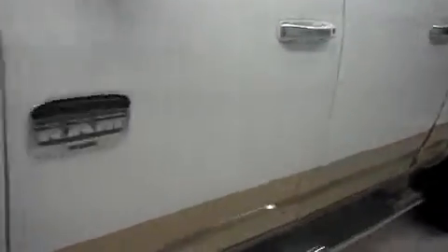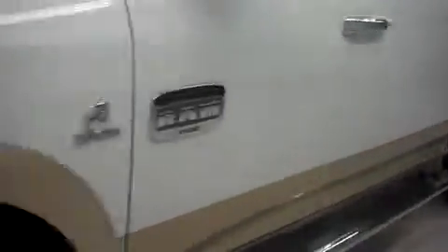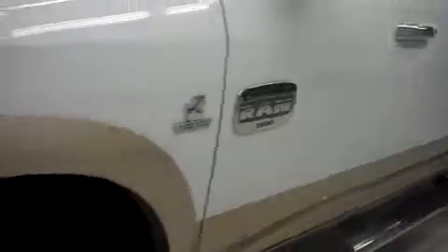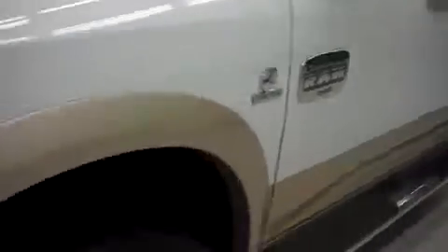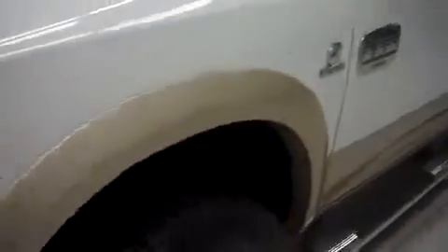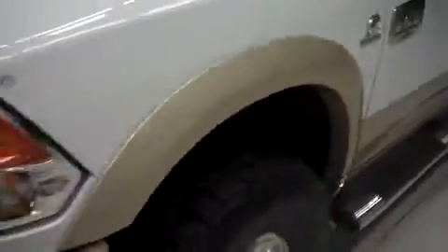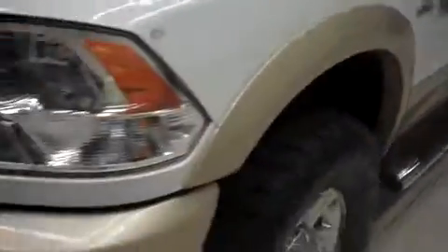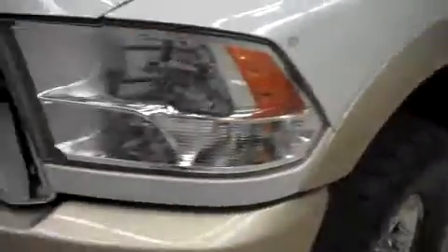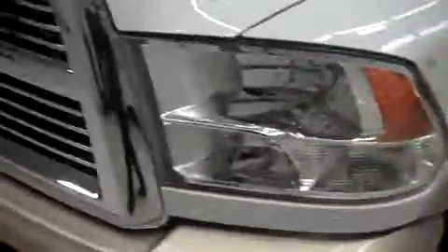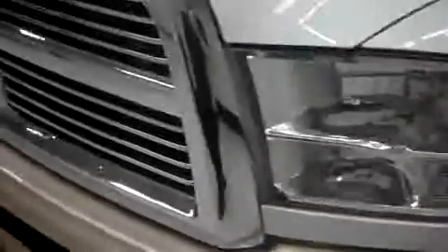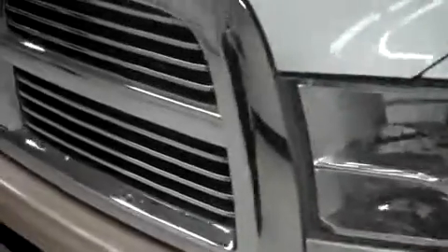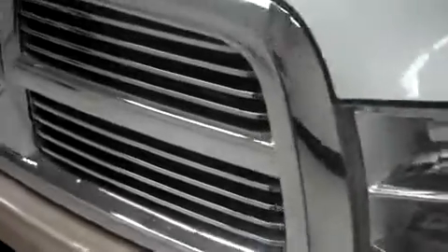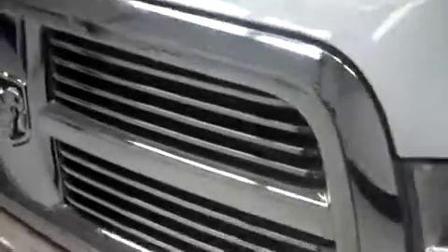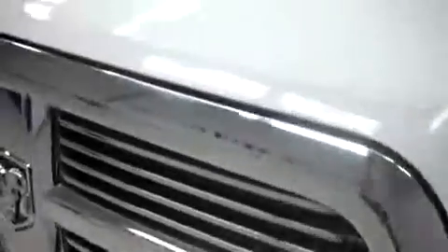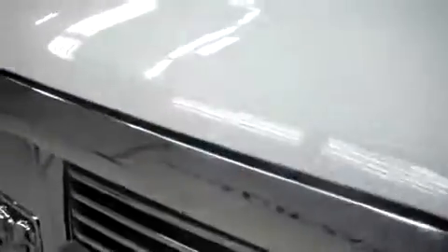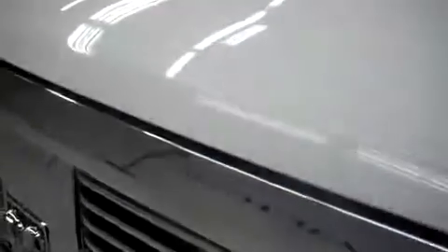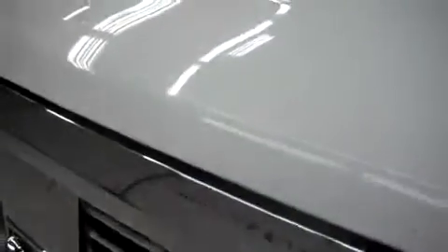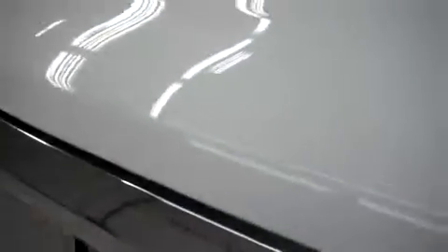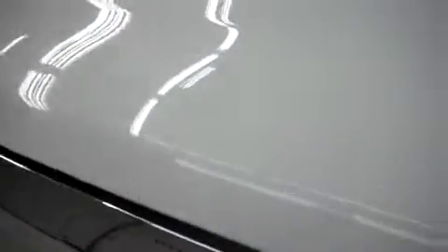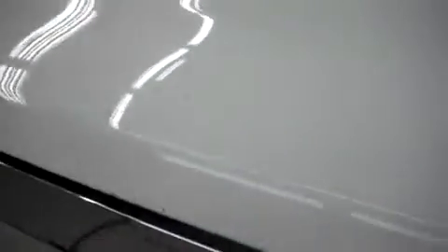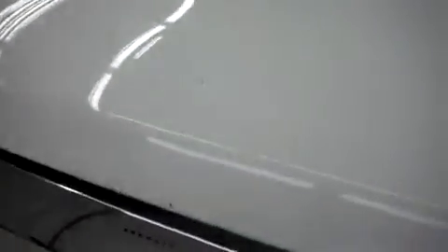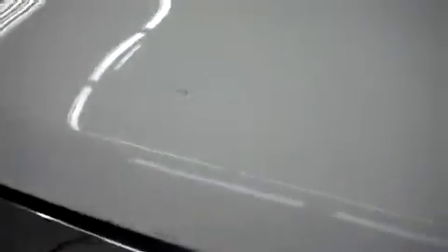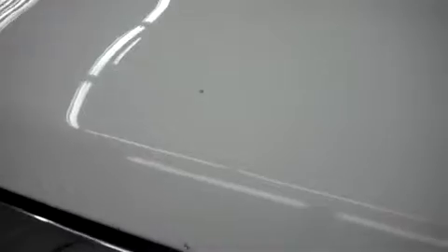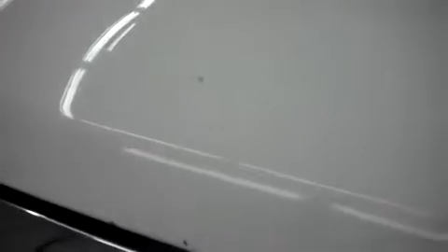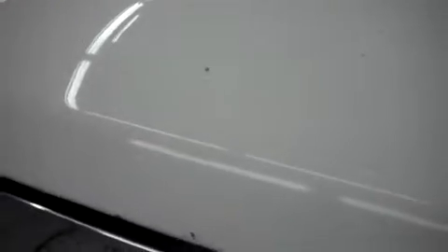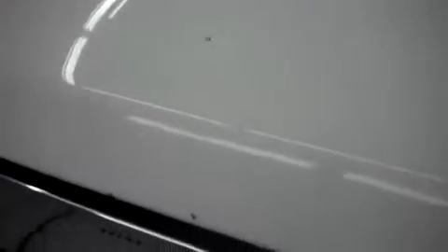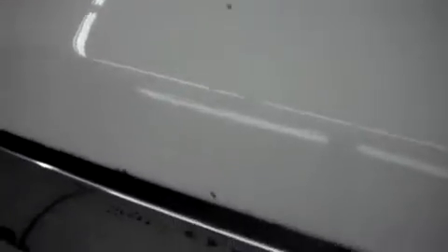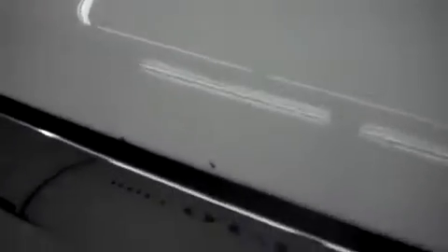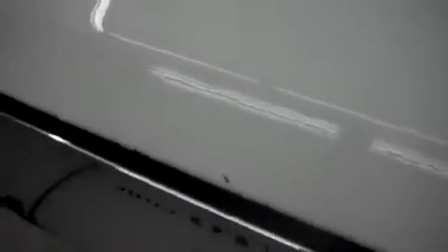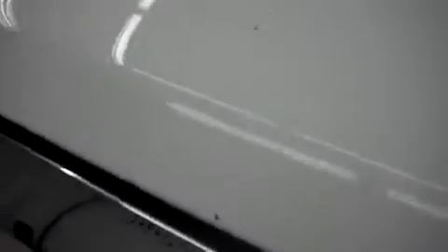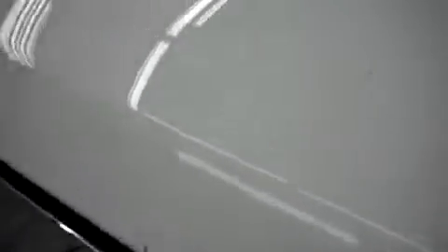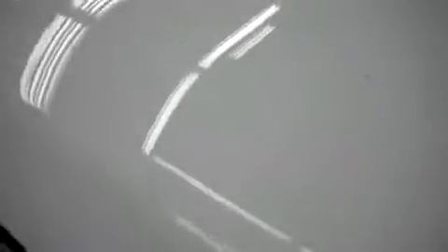There are no dings or dents along the driver's side. Right above the grill, there are a couple little marks on the paint.